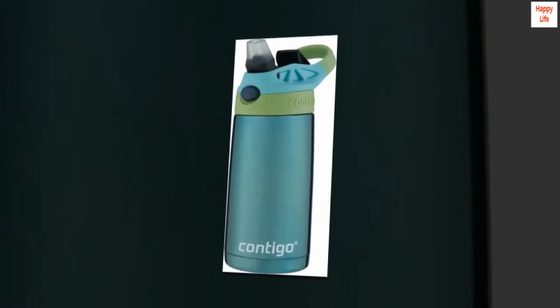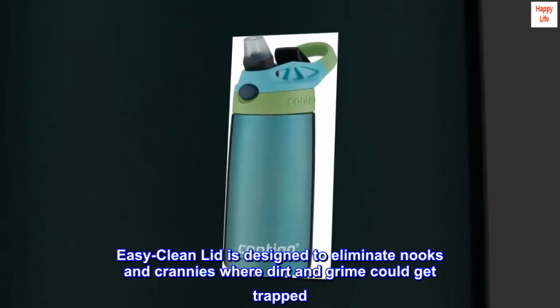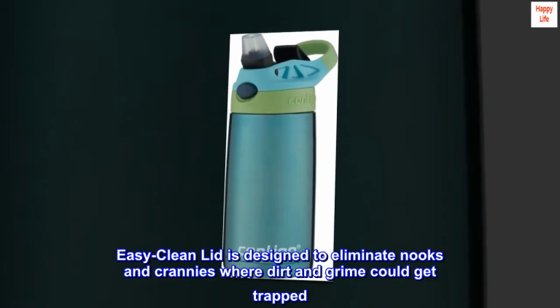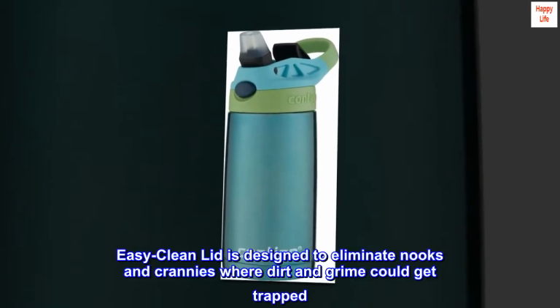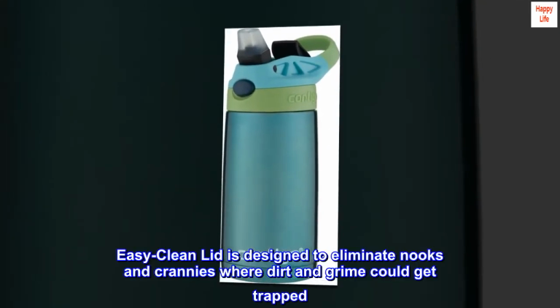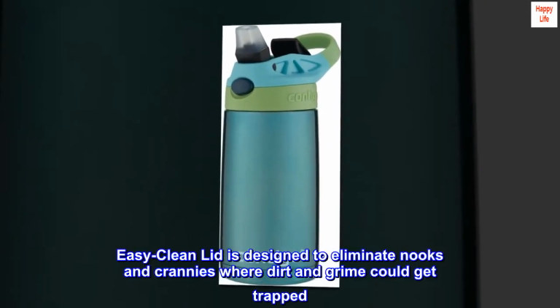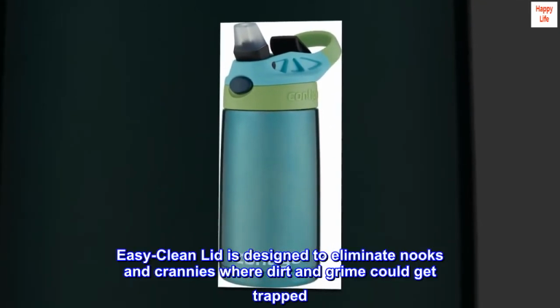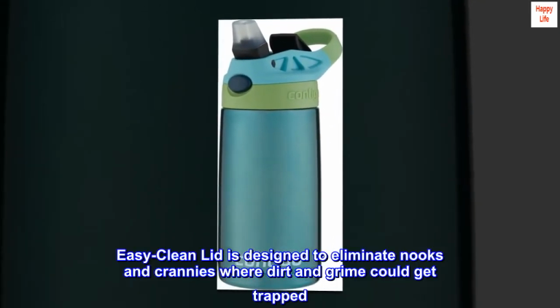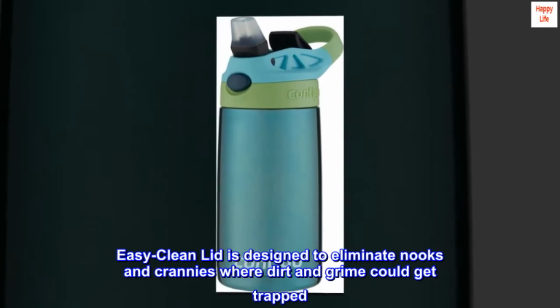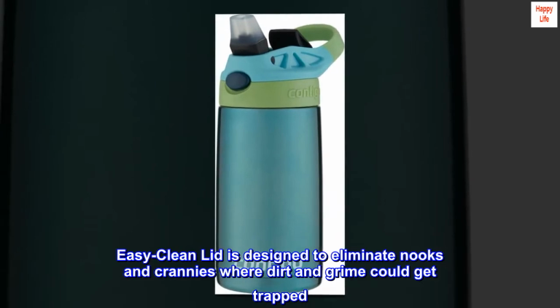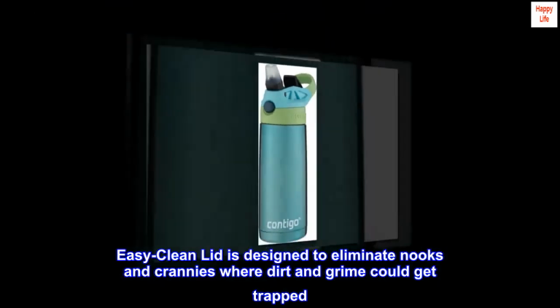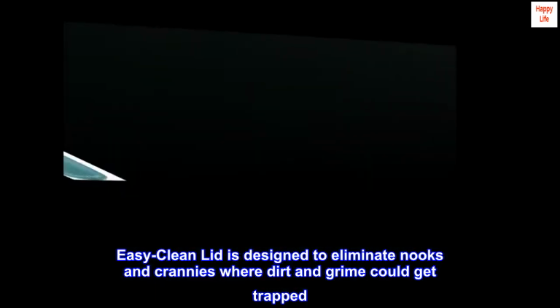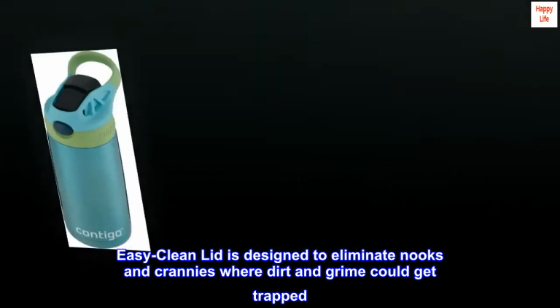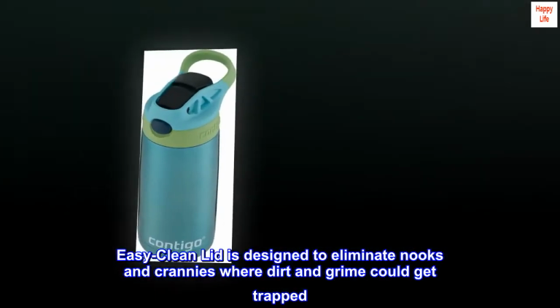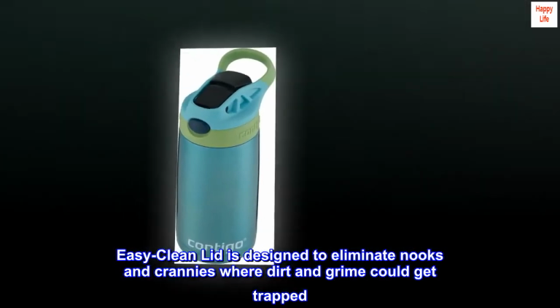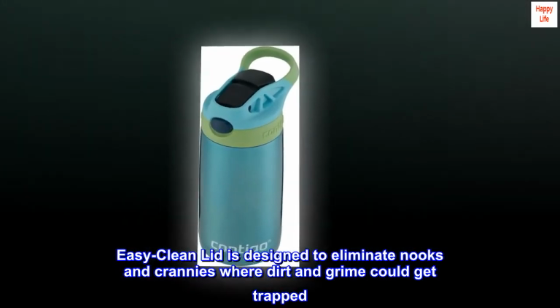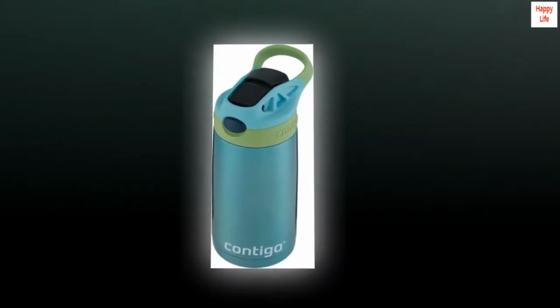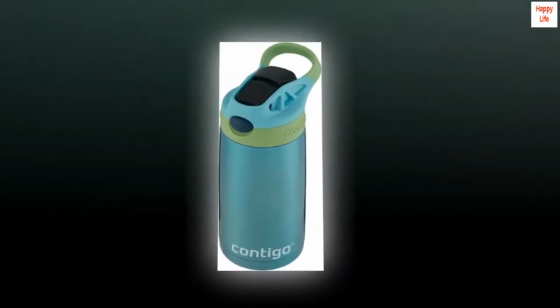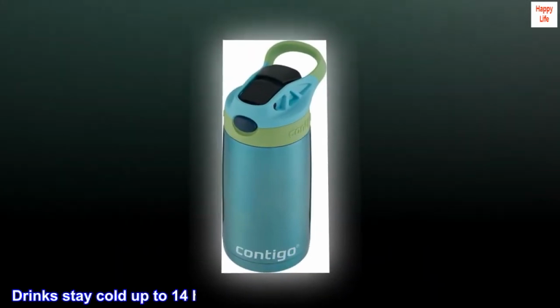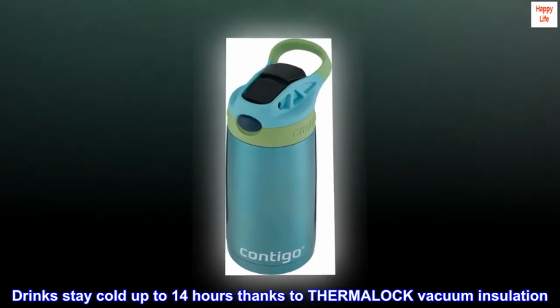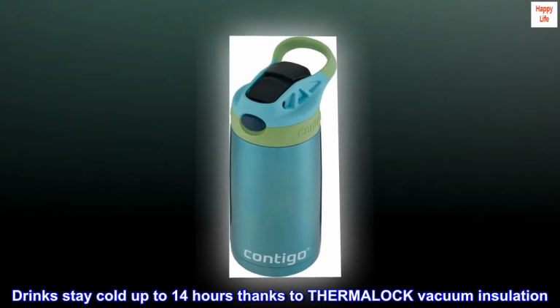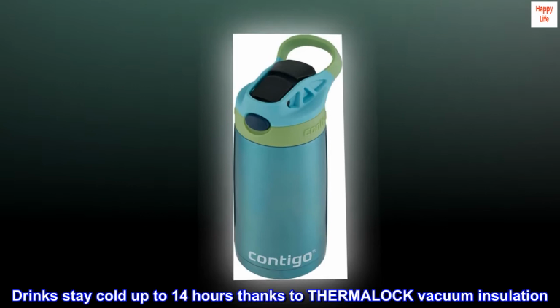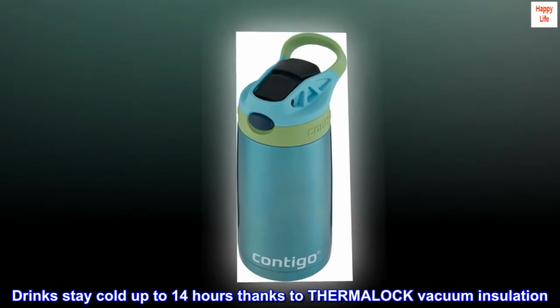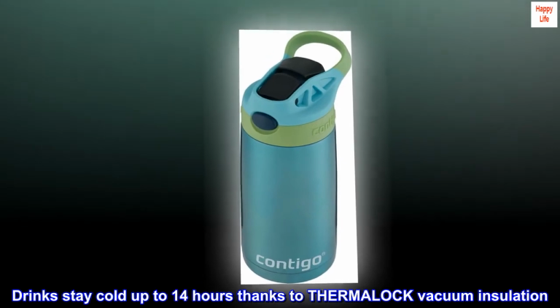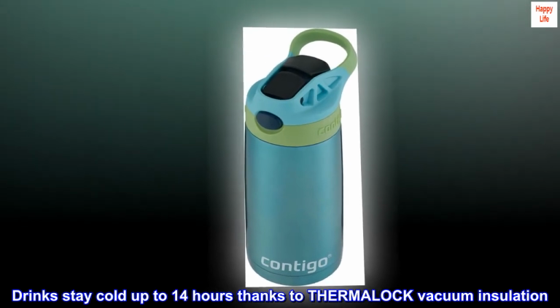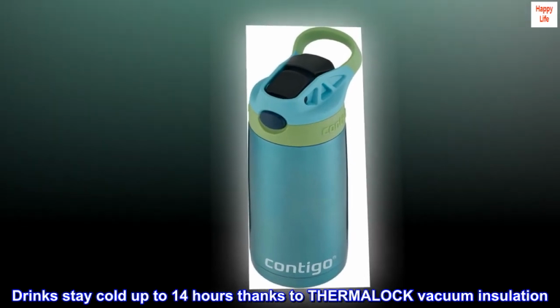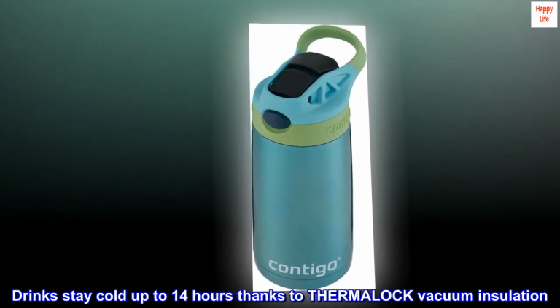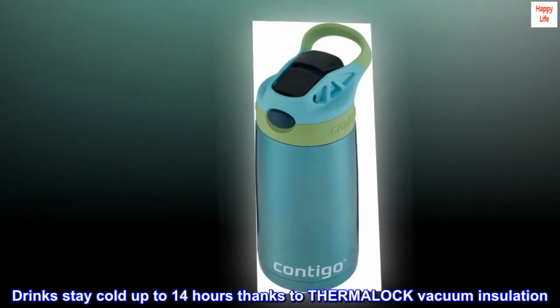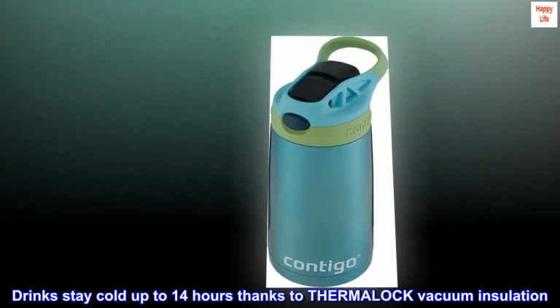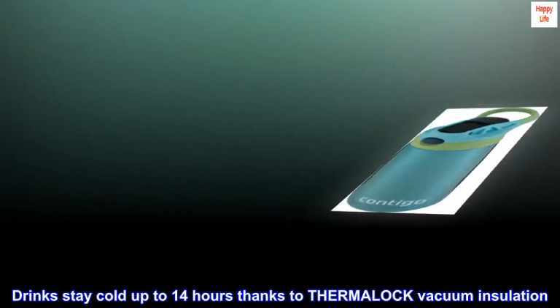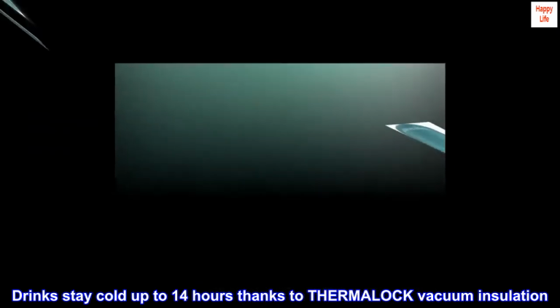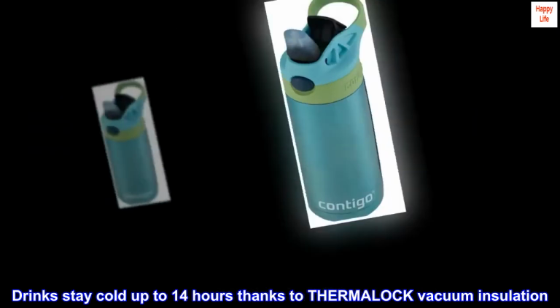Easy clean lid is designed to eliminate nooks and crannies where dirt and grime could get trapped. Drinks stay cold up to 14 hours thanks to THERMALOCK vacuum insulation.